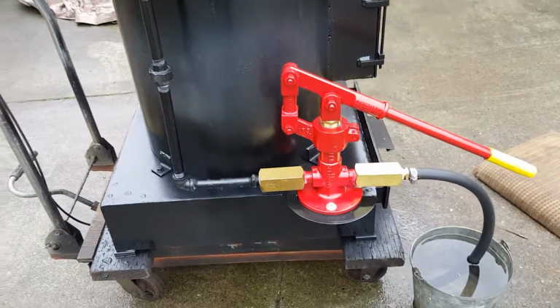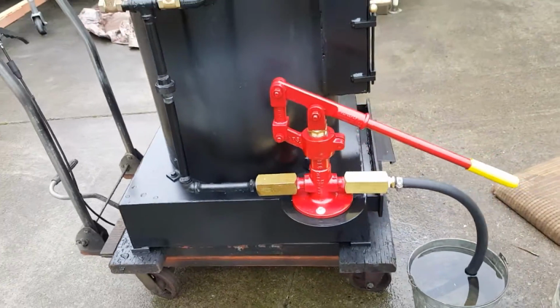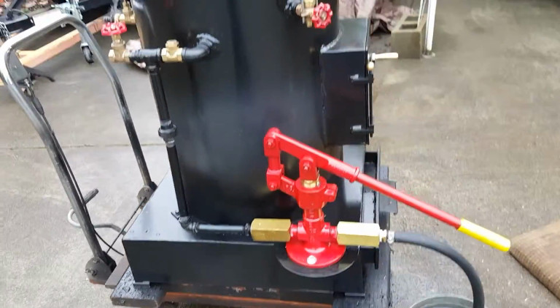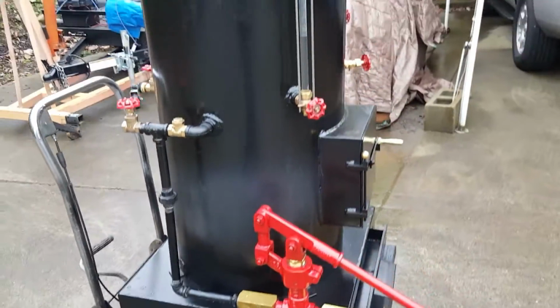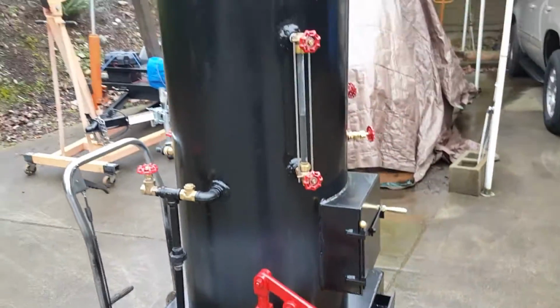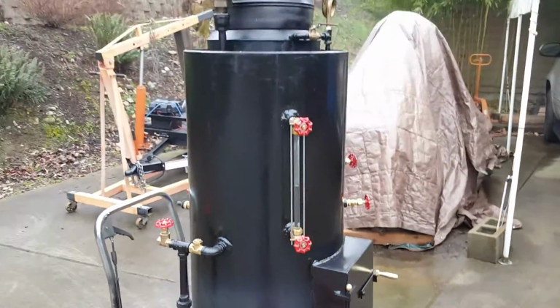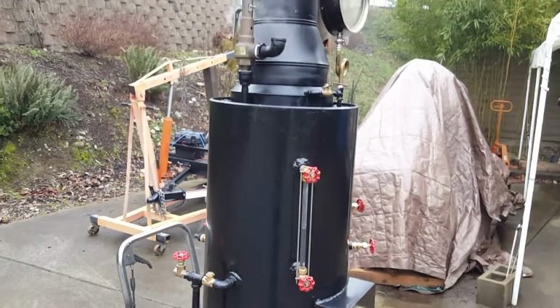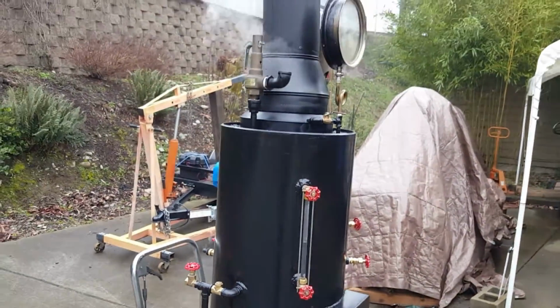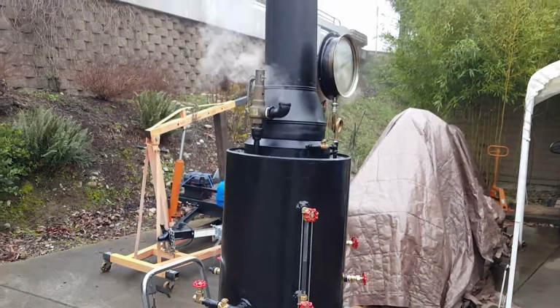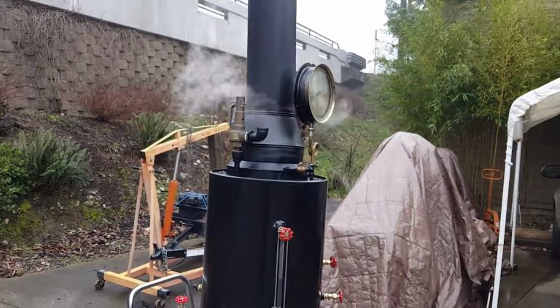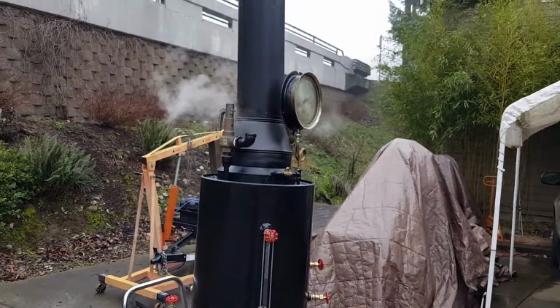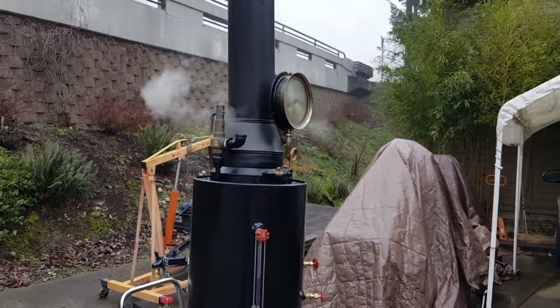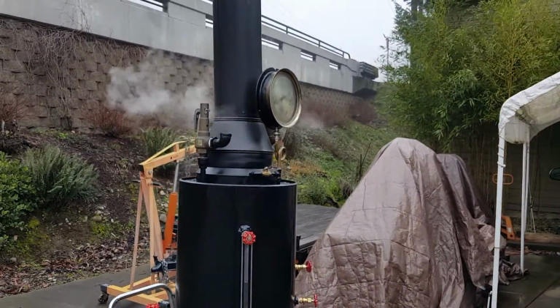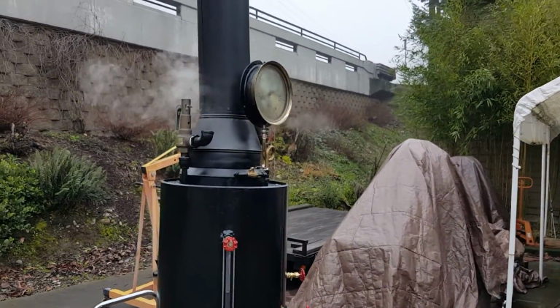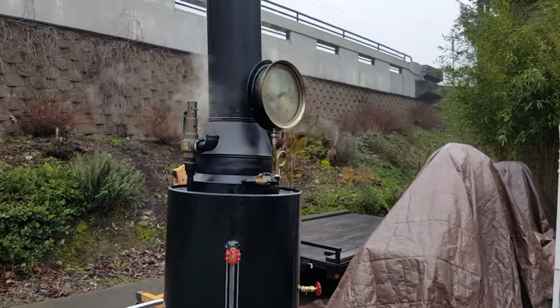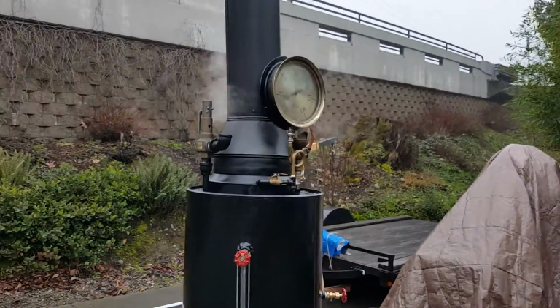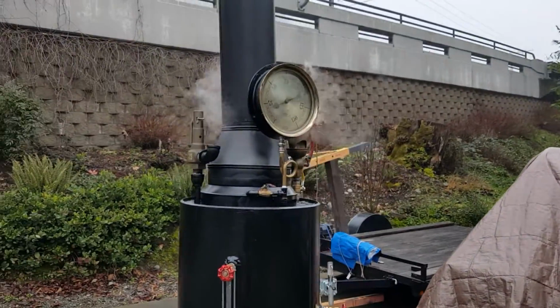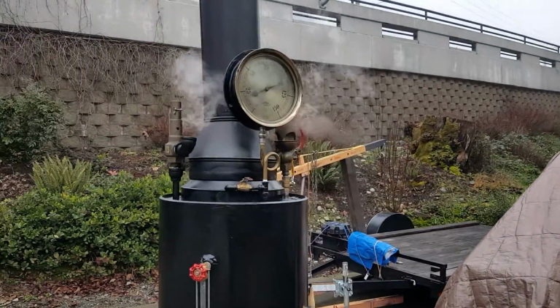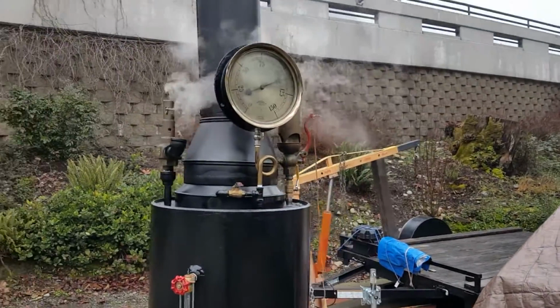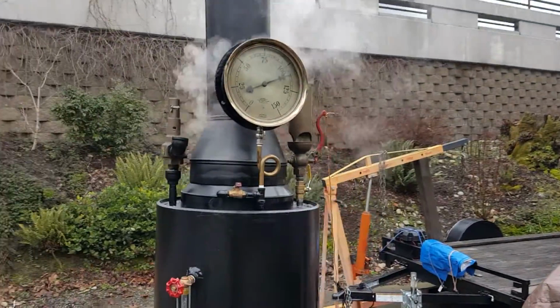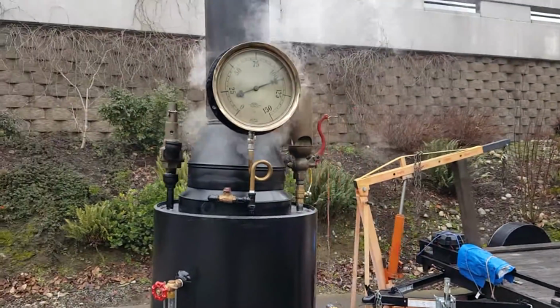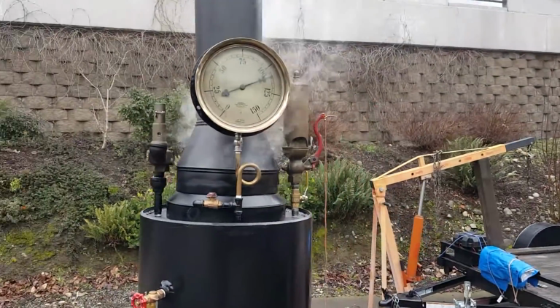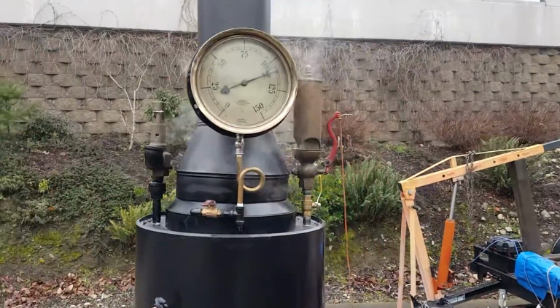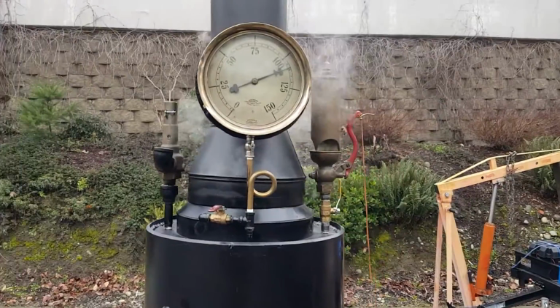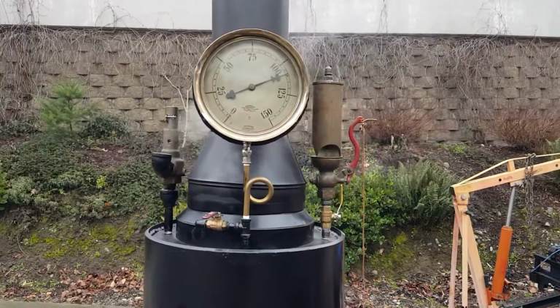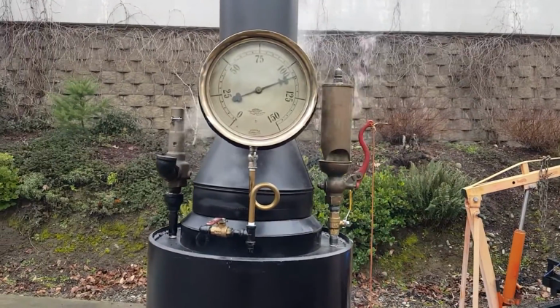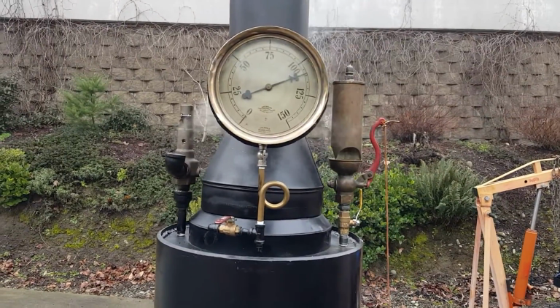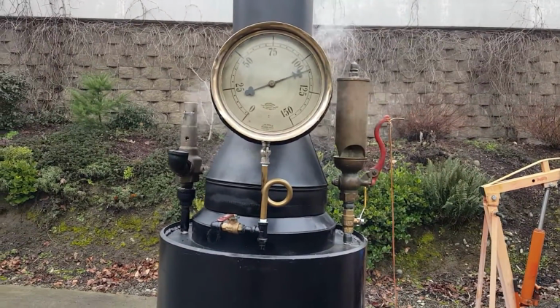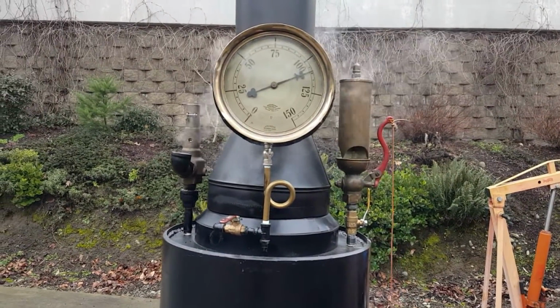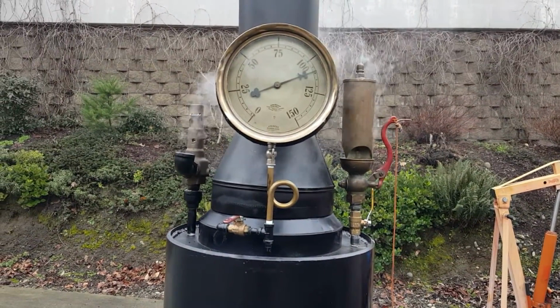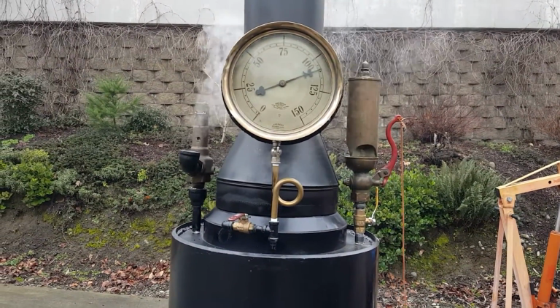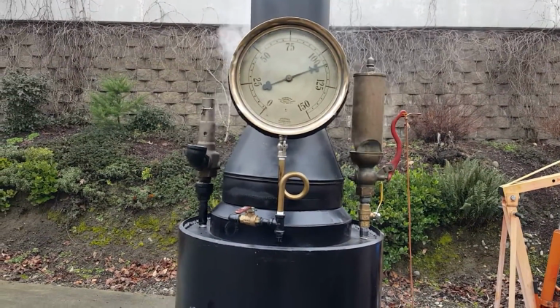There it goes again, getting ready to blow. Really nice gauge though — look at that. Beautiful.